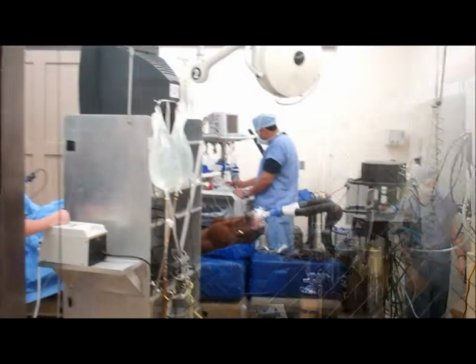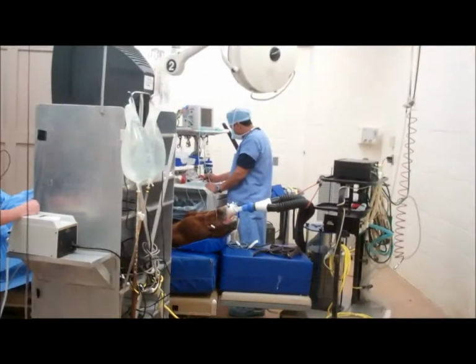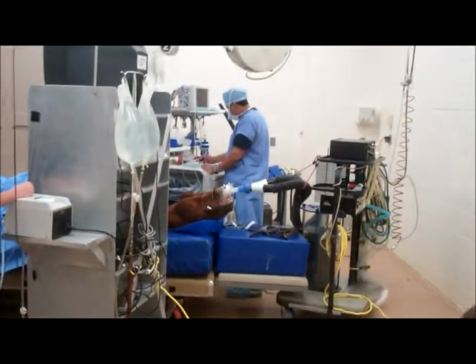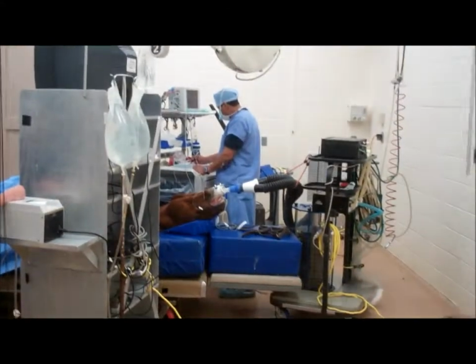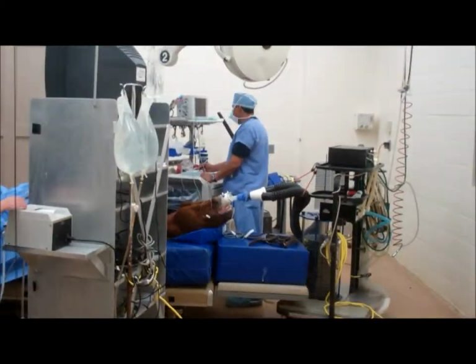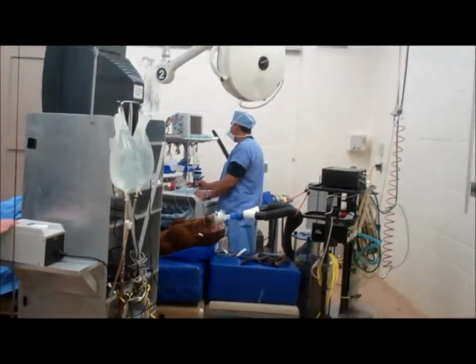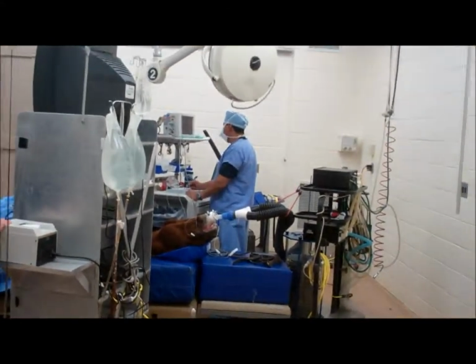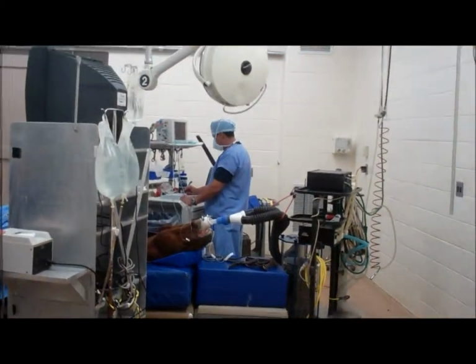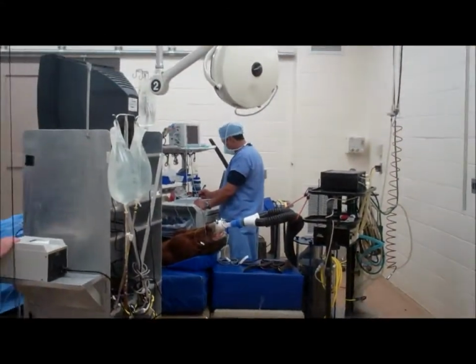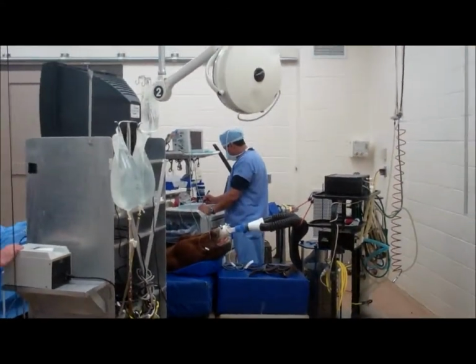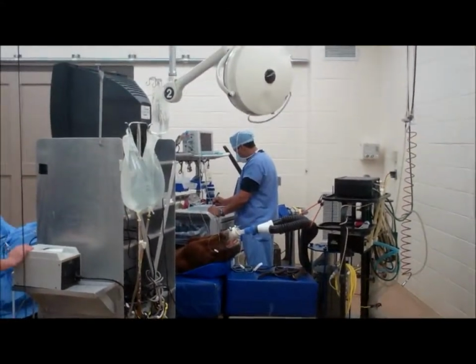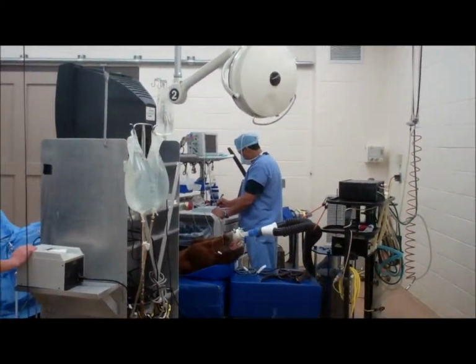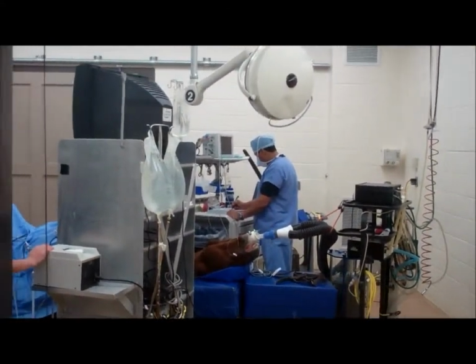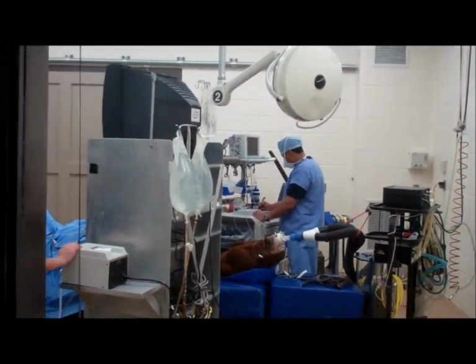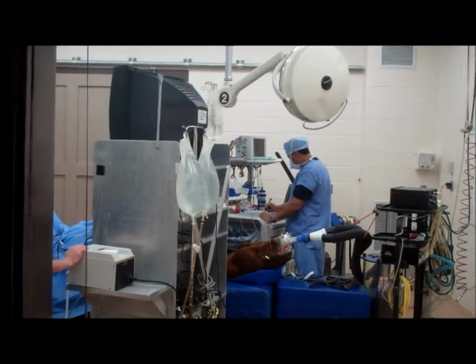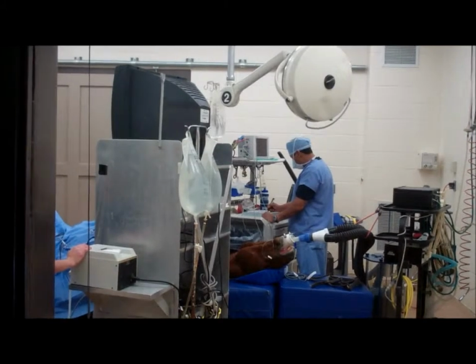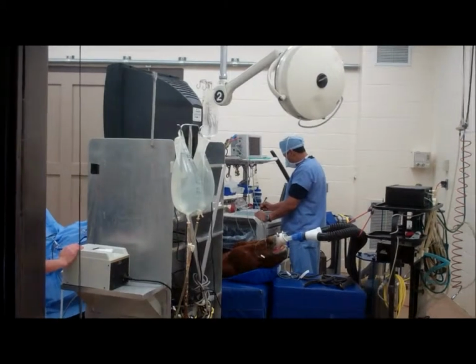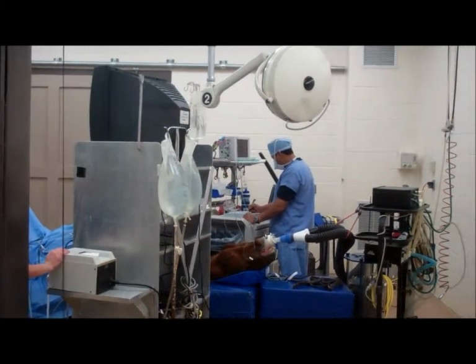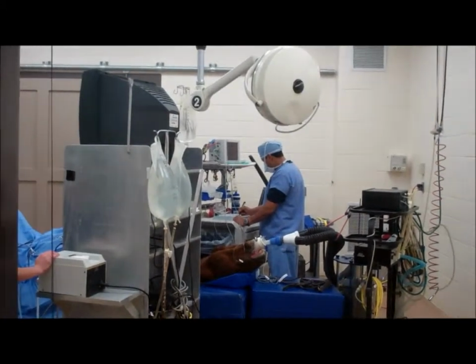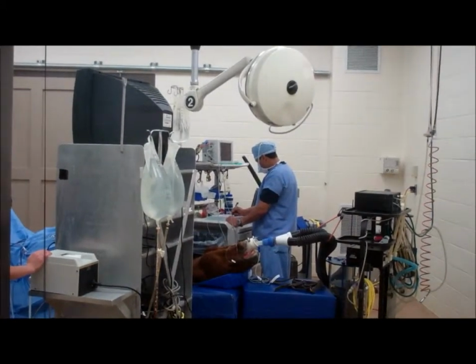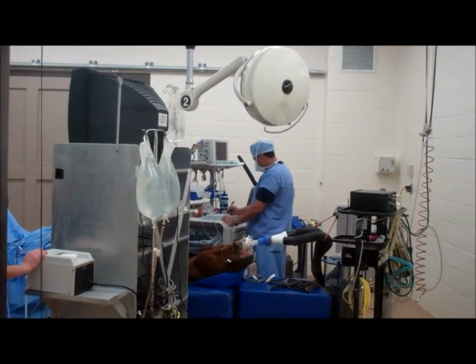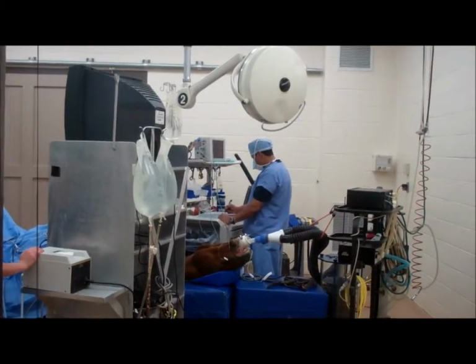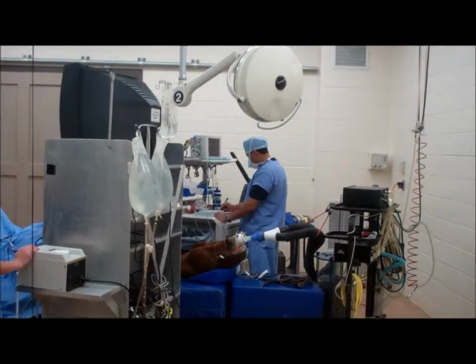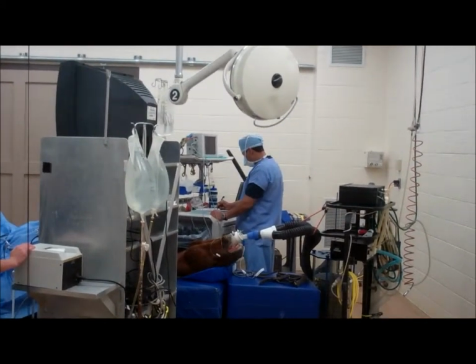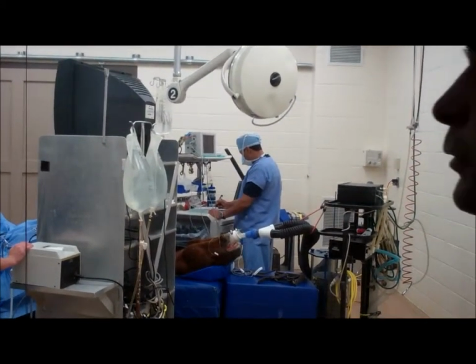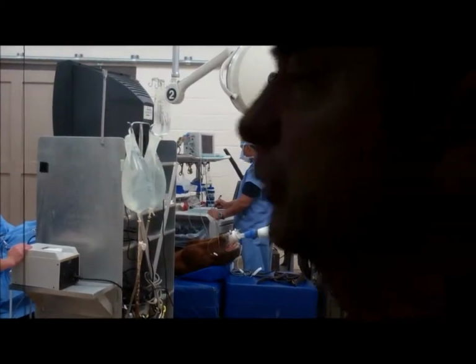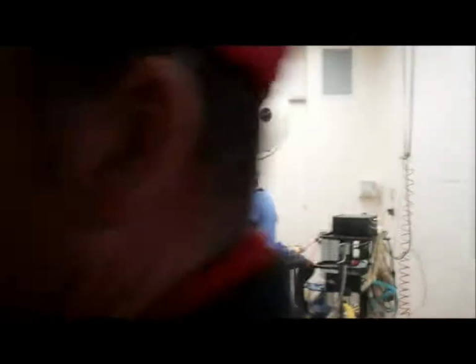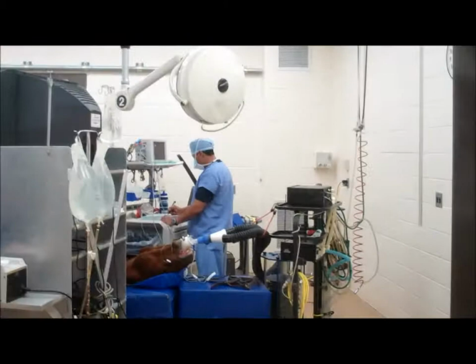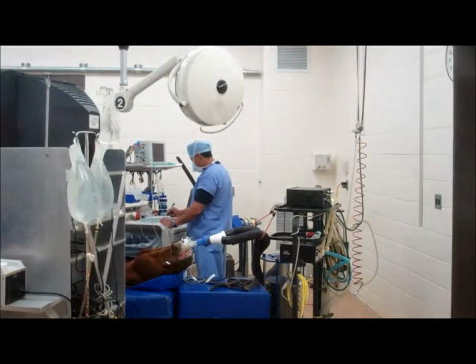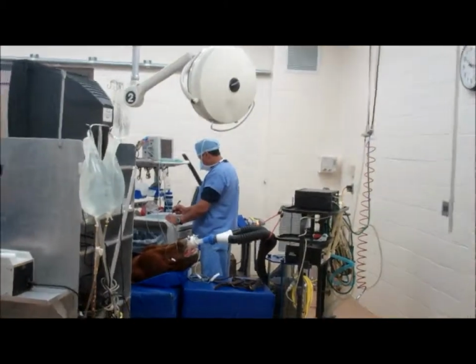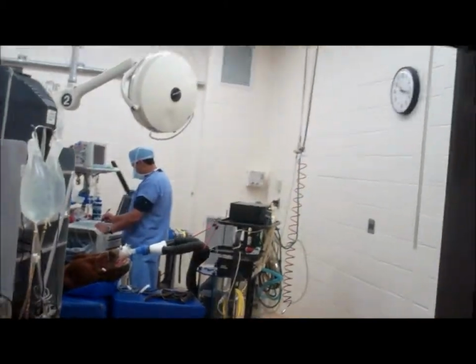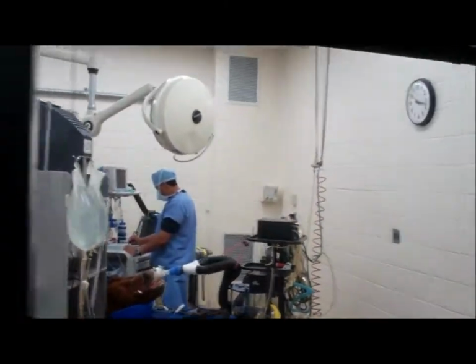The center area where they were prepping actually kind of runs in an L. There's more prep areas here, and this is obviously the one — number three. There's a surgeon, the main surgeon — that's Alan Reynolds.